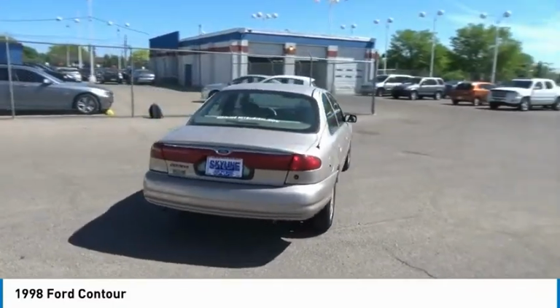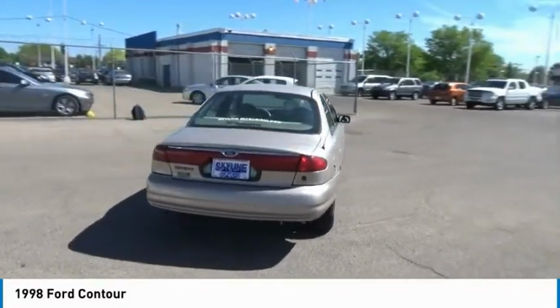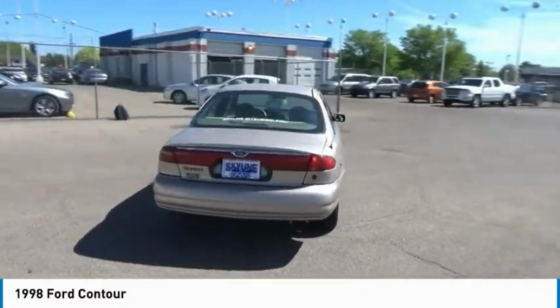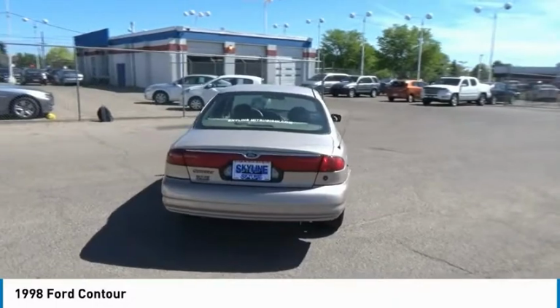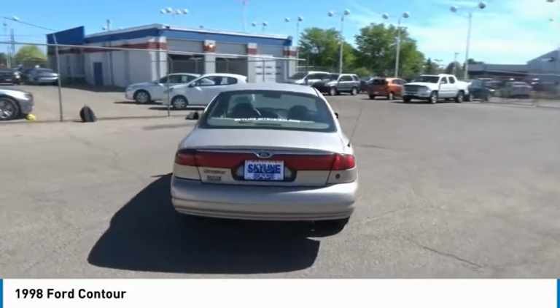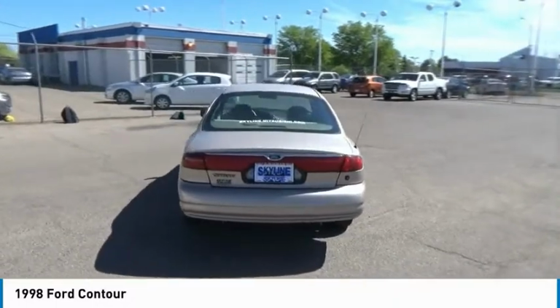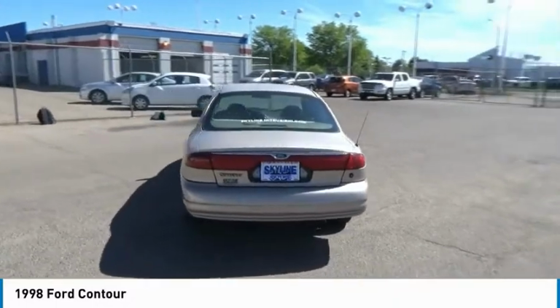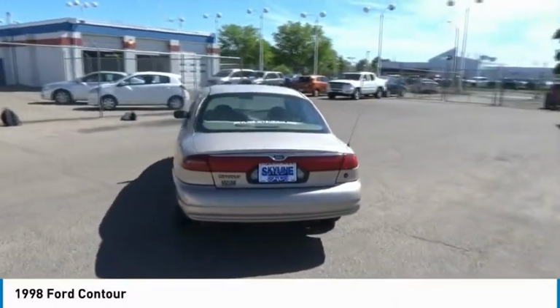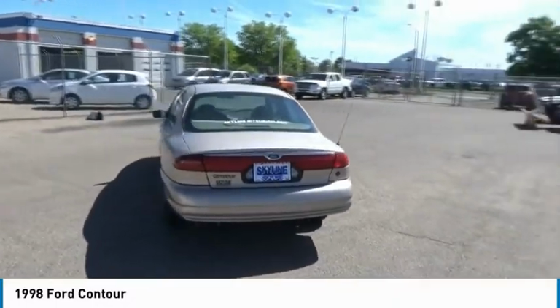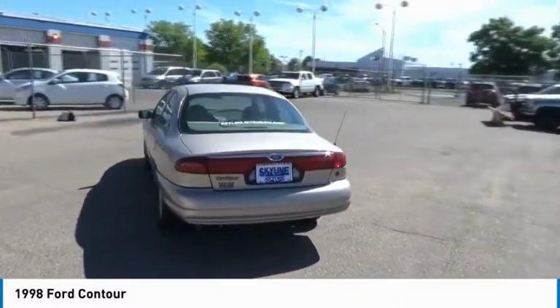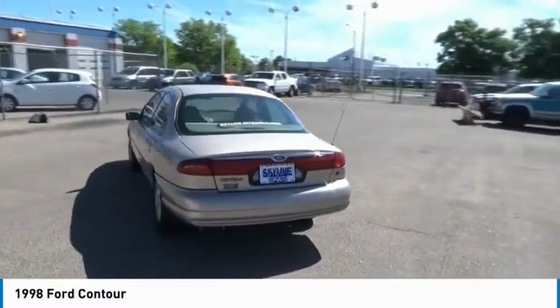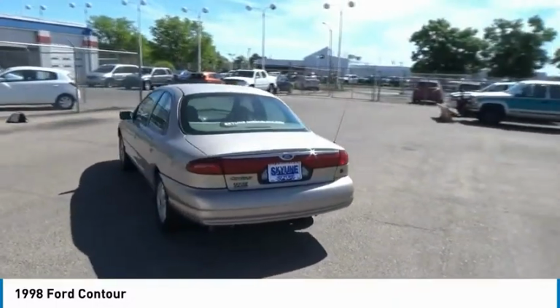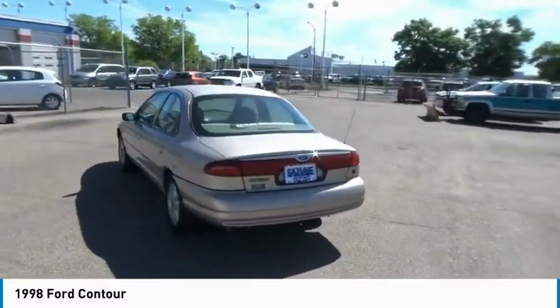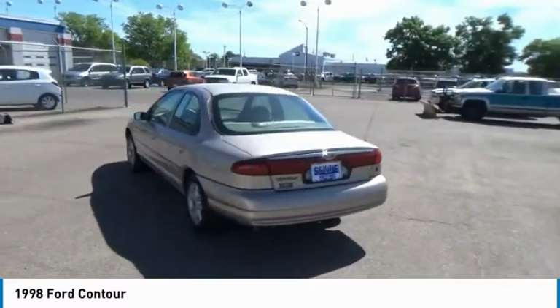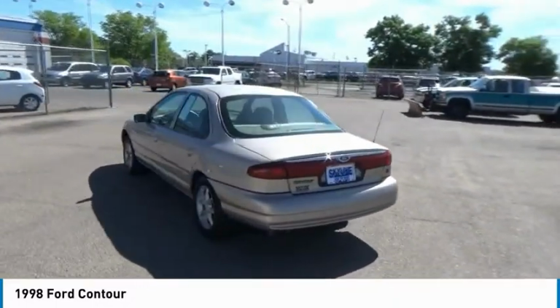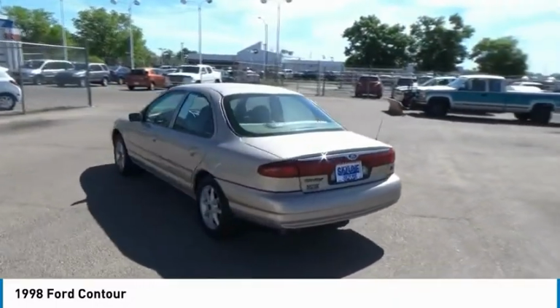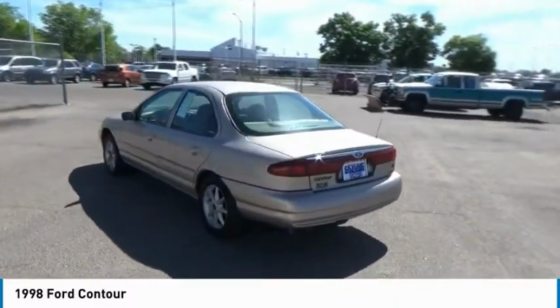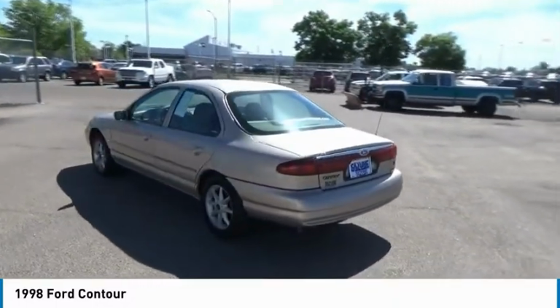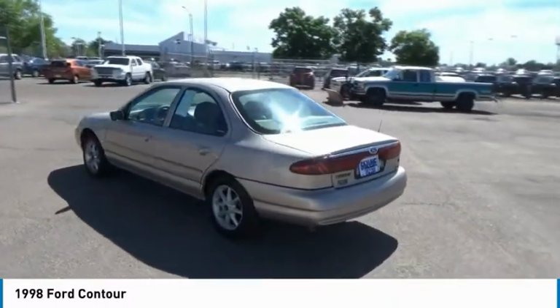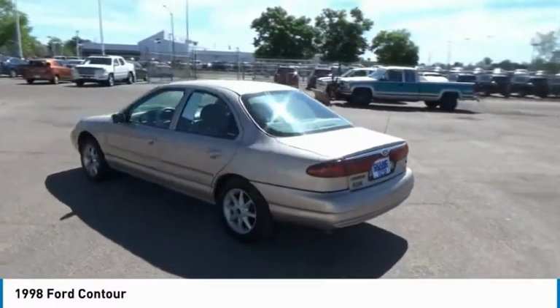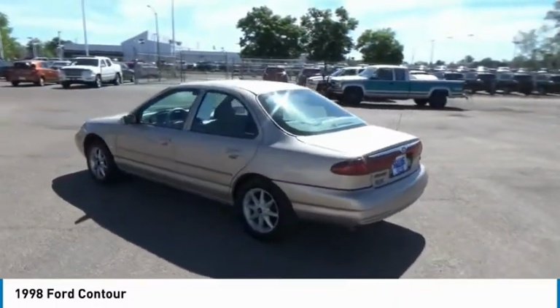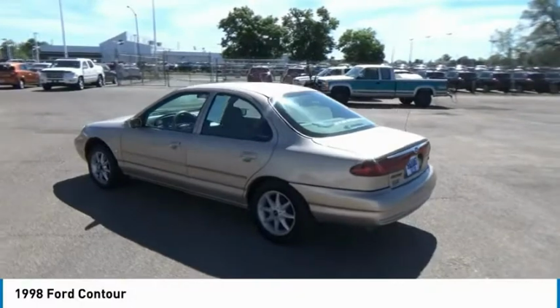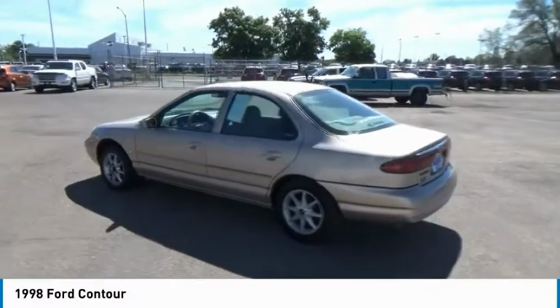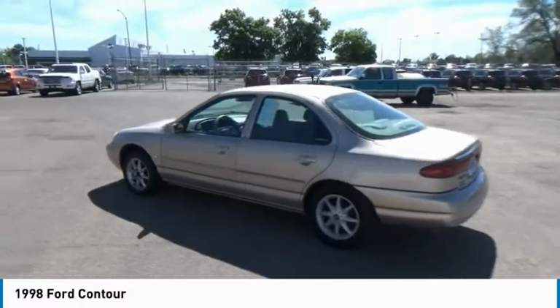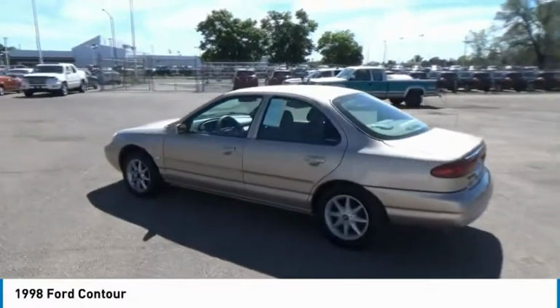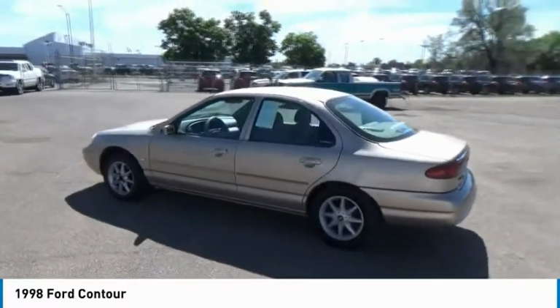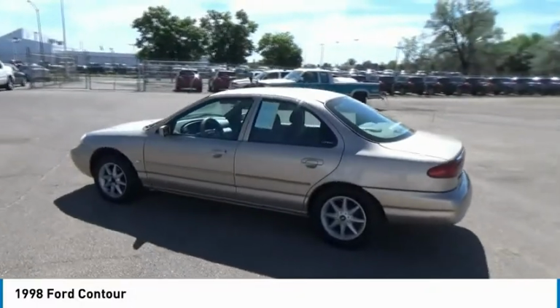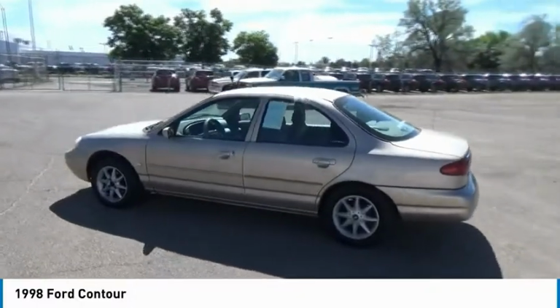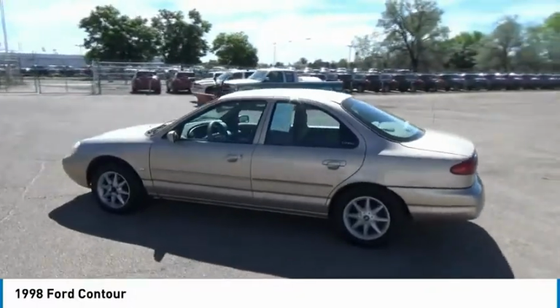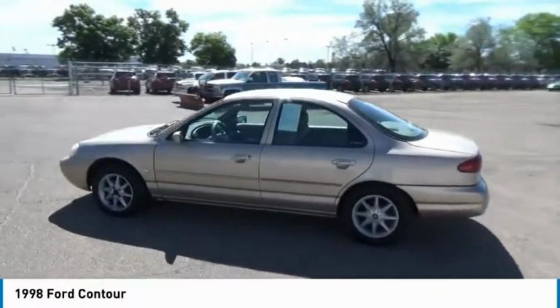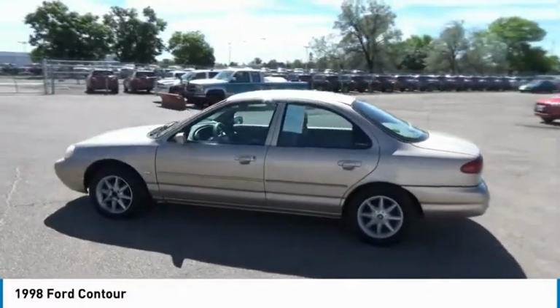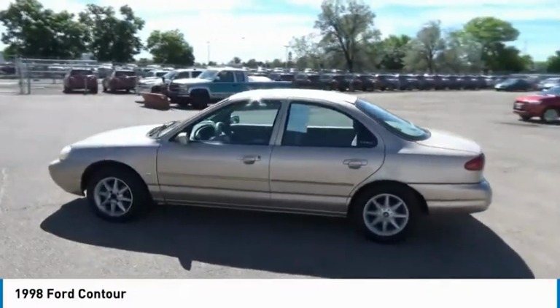Here are some of this vehicle's great options: passenger airbags, front-wheel drive, power steering, power mirrors, tilt steering wheel, and privacy glass.